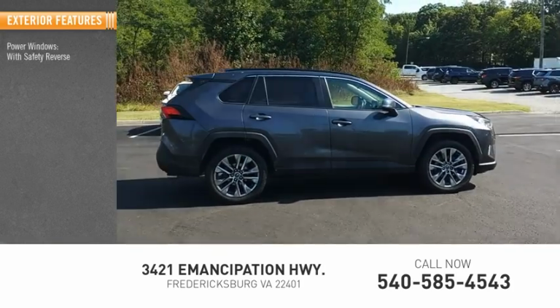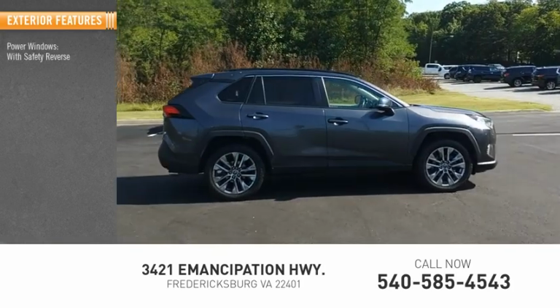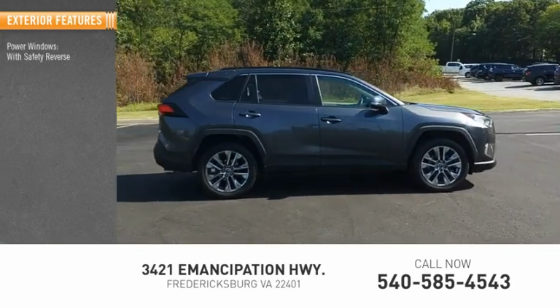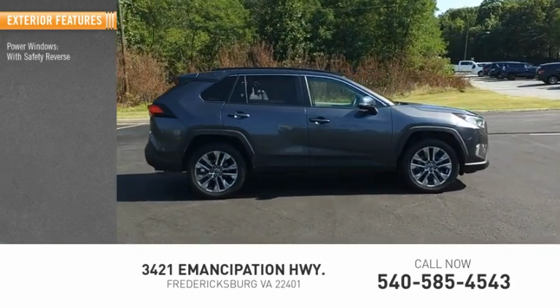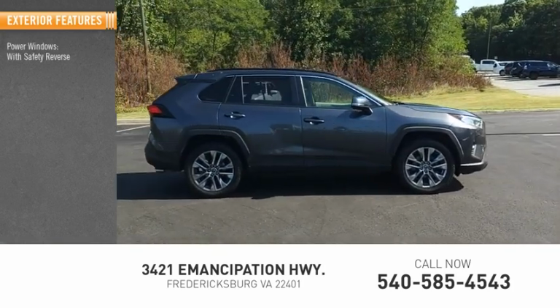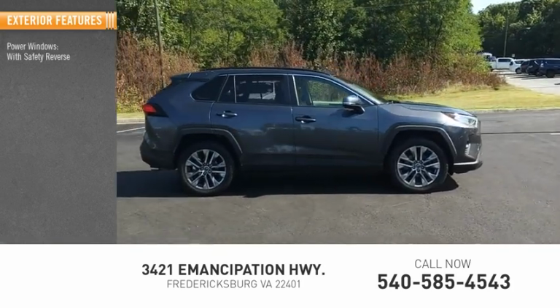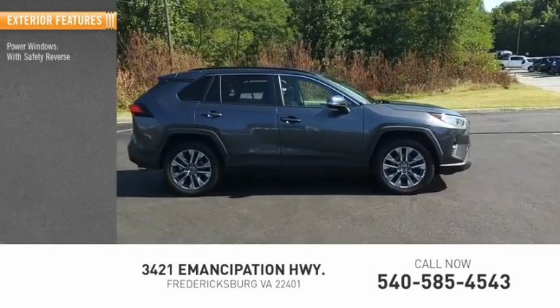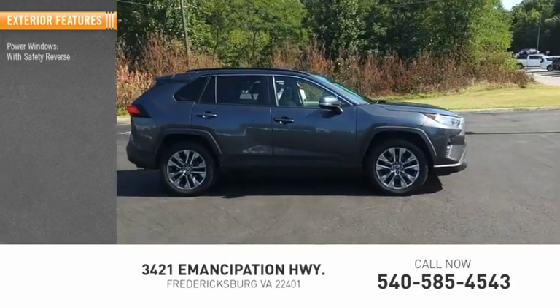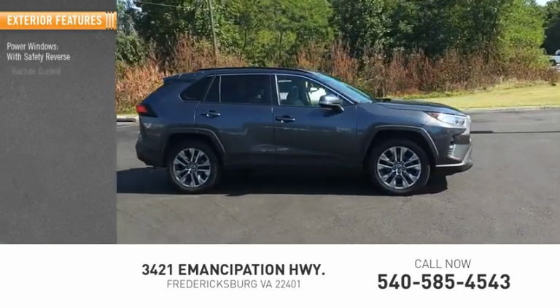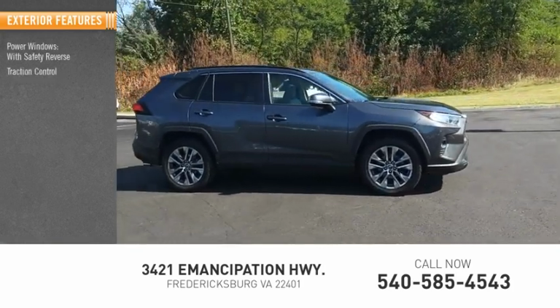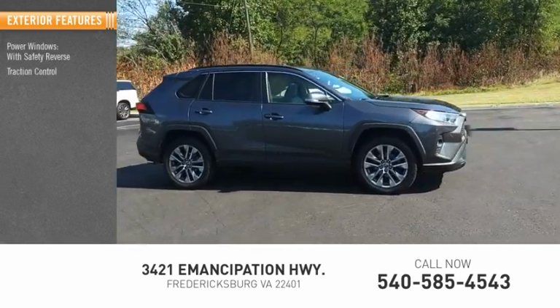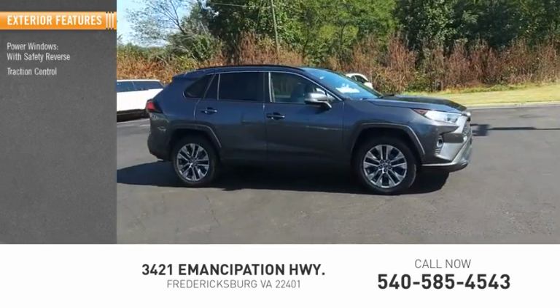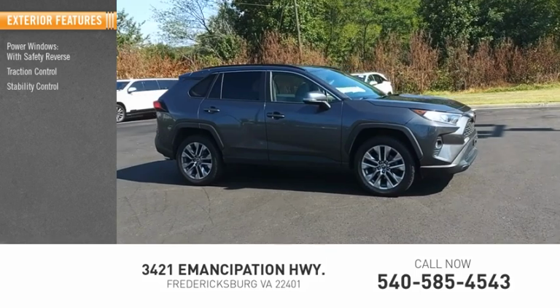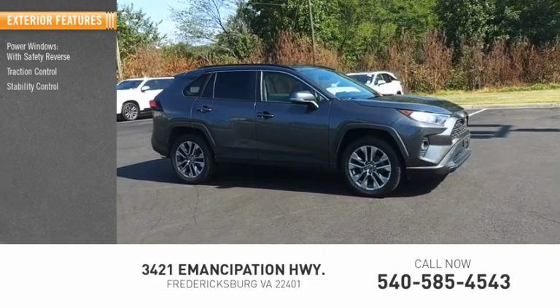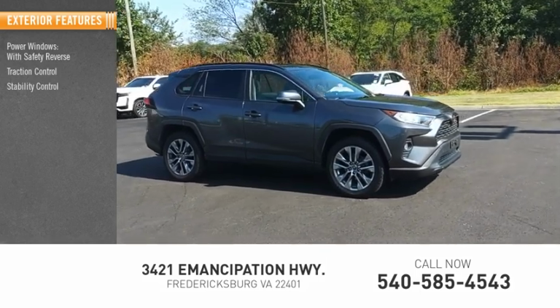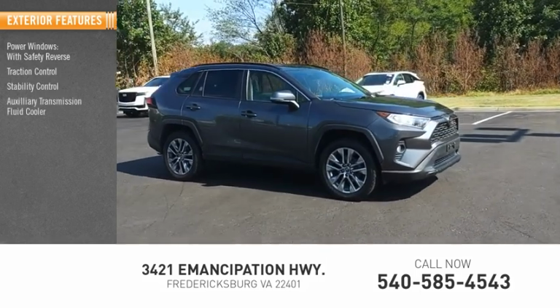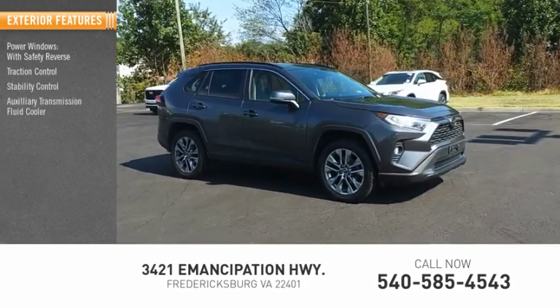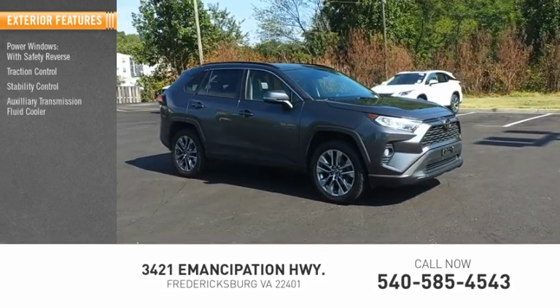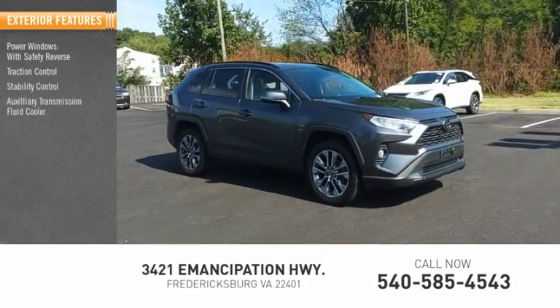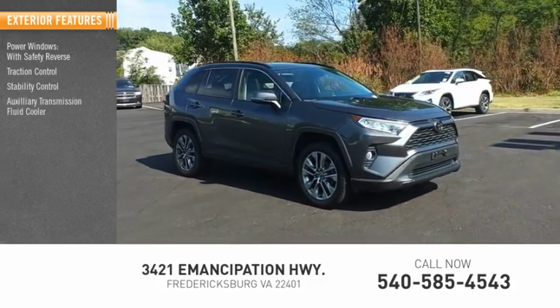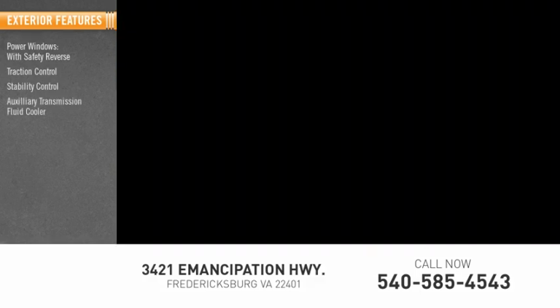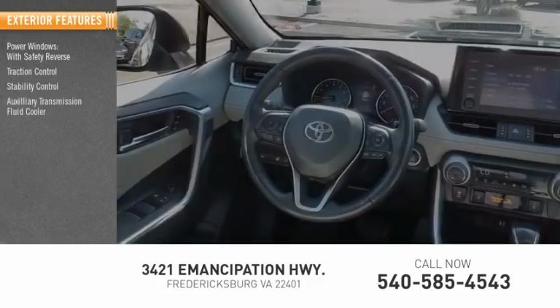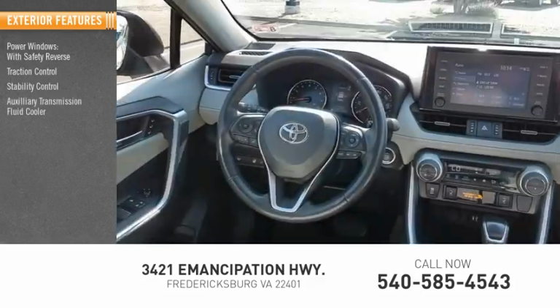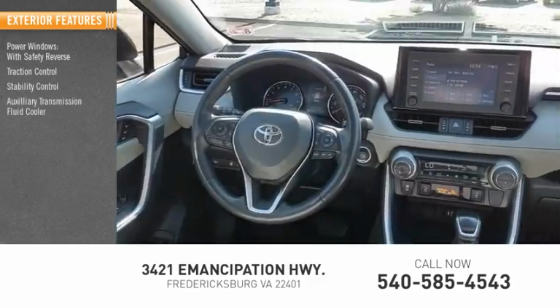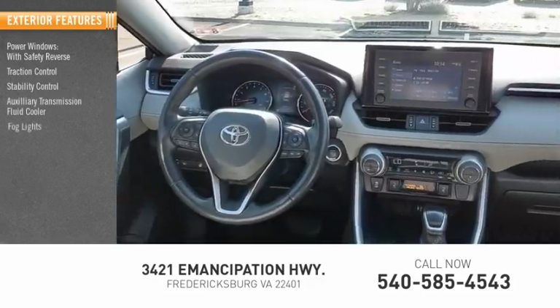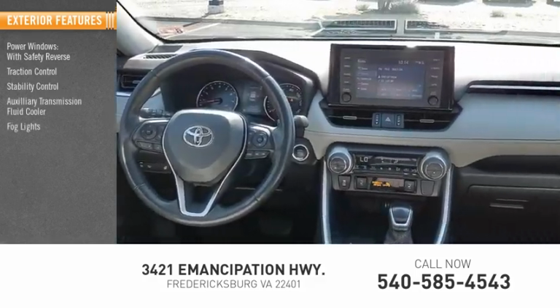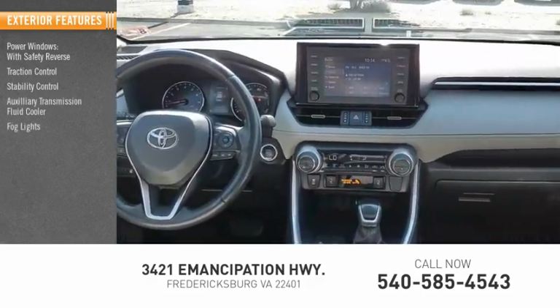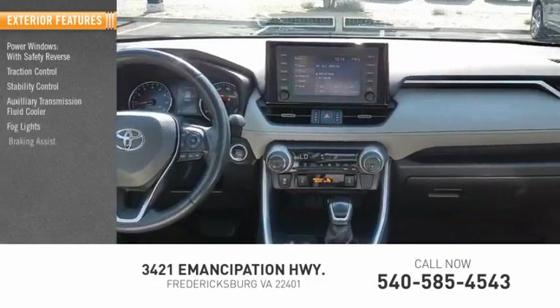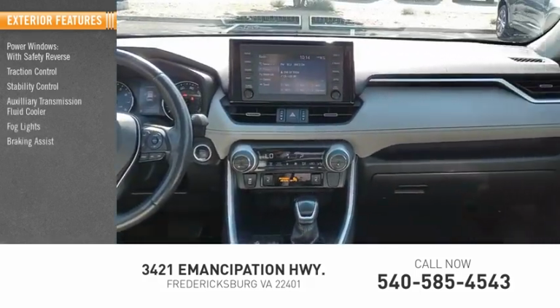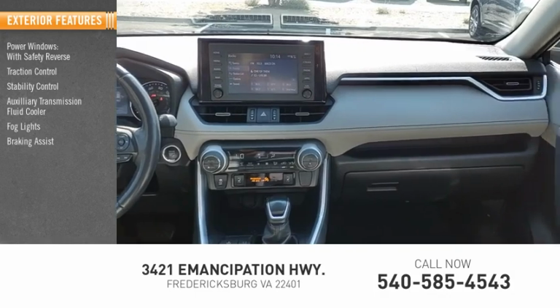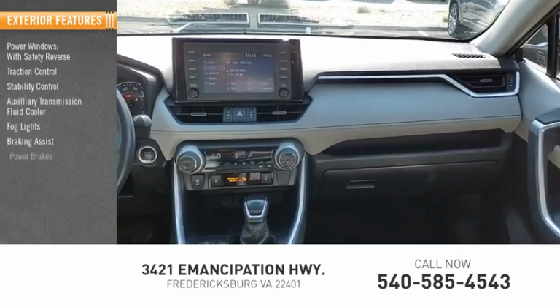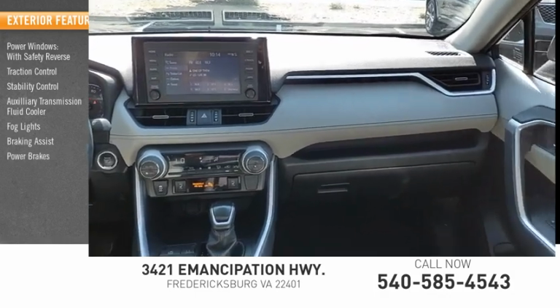Power windows with safety reverse, traction control, stability control, auxiliary transmission fluid cooler, fog lights, braking assist, power brakes.